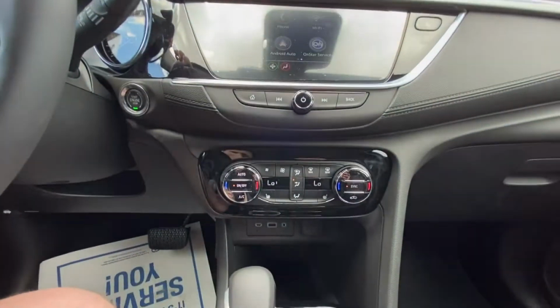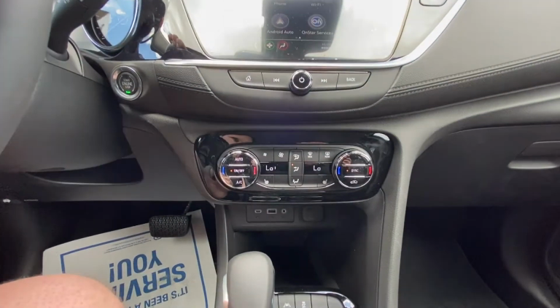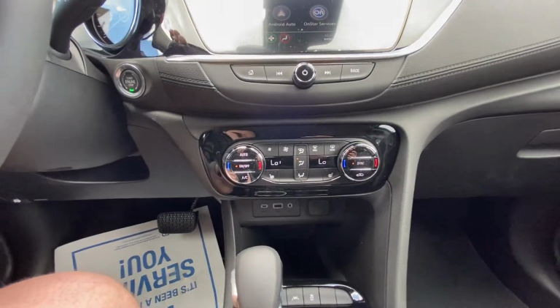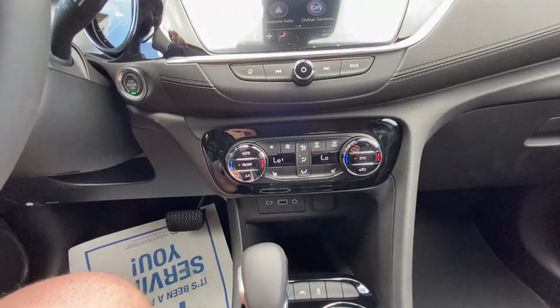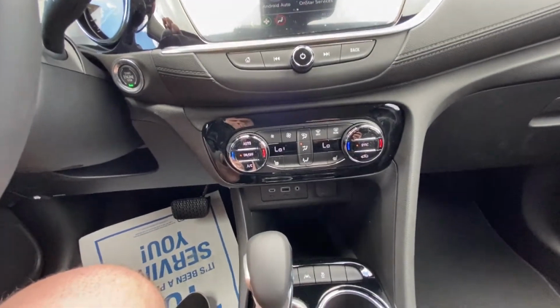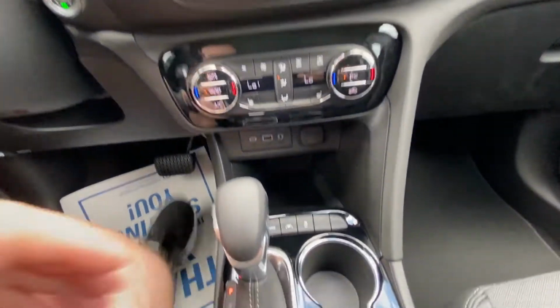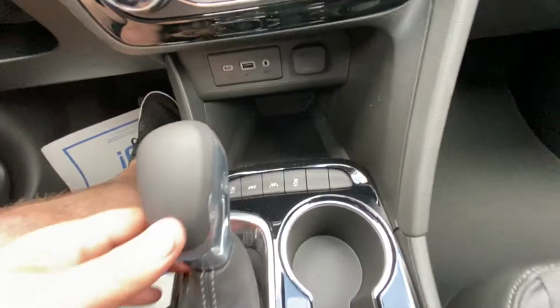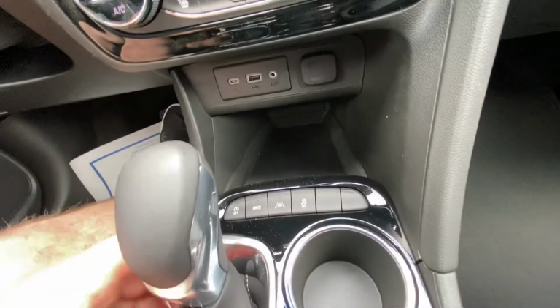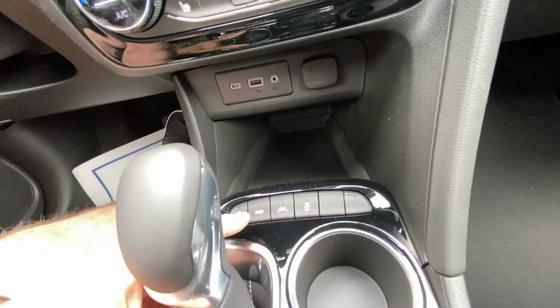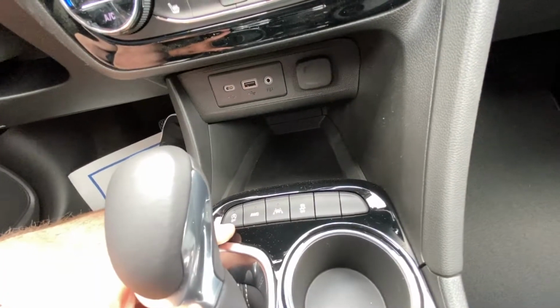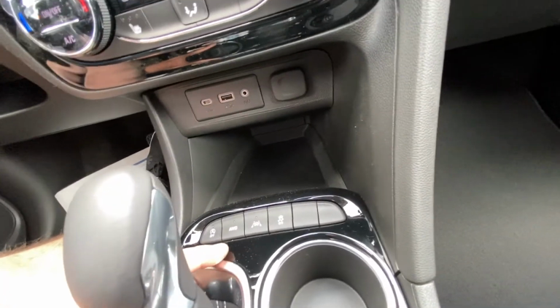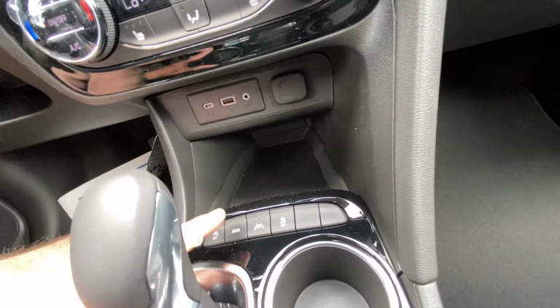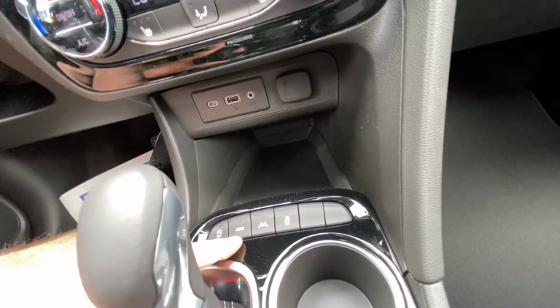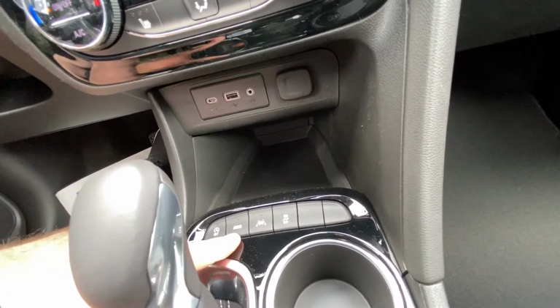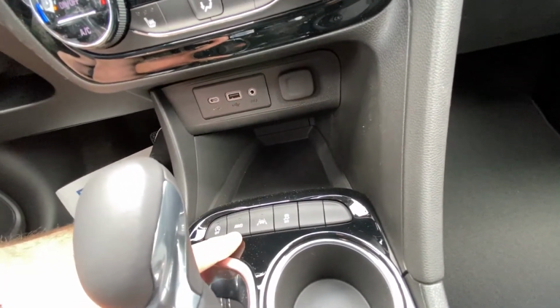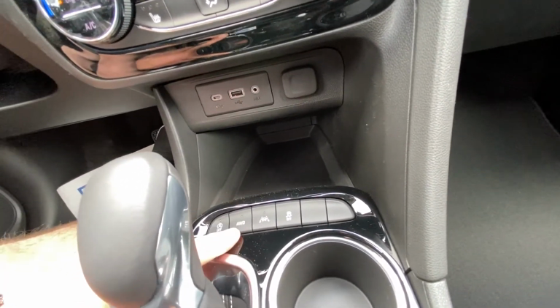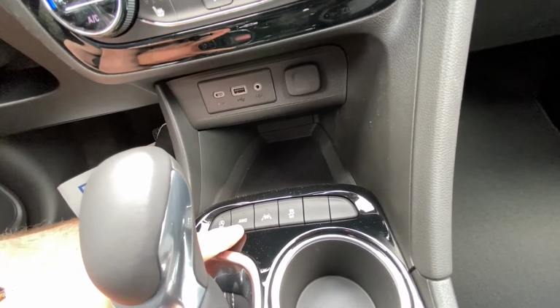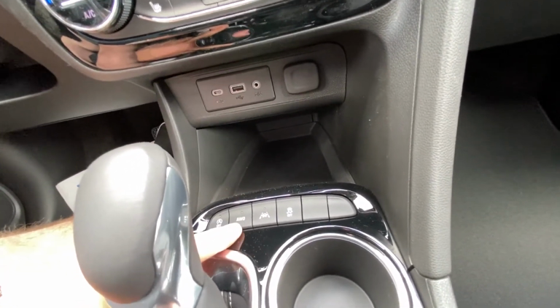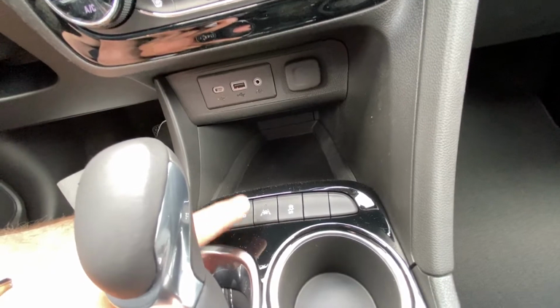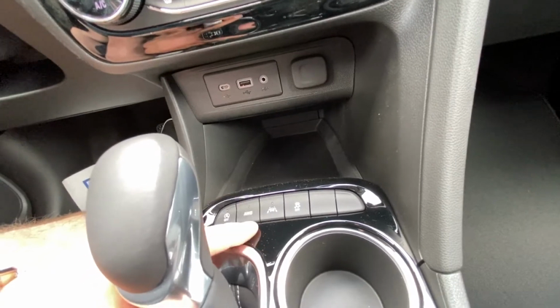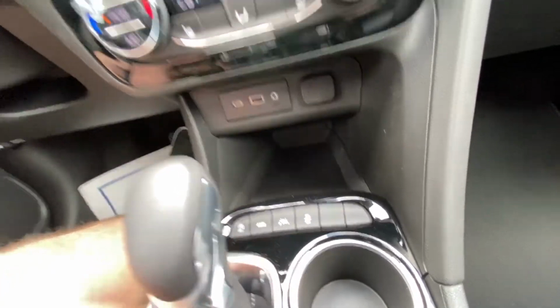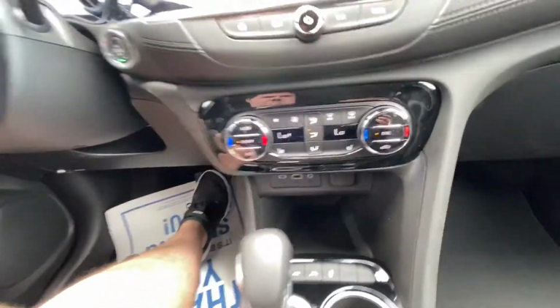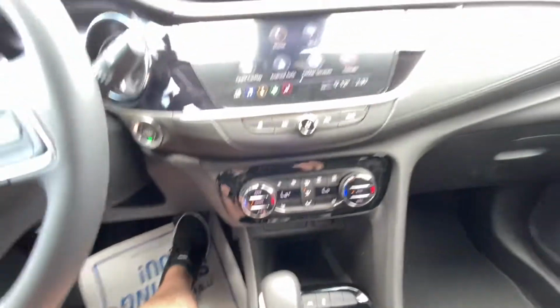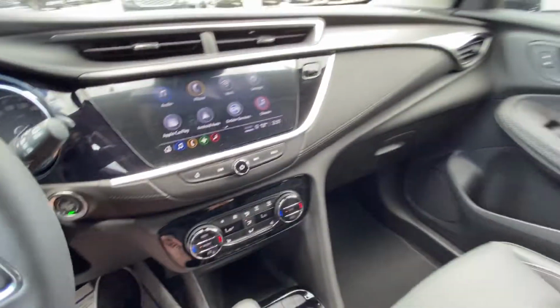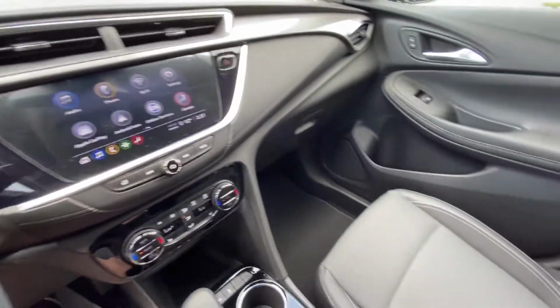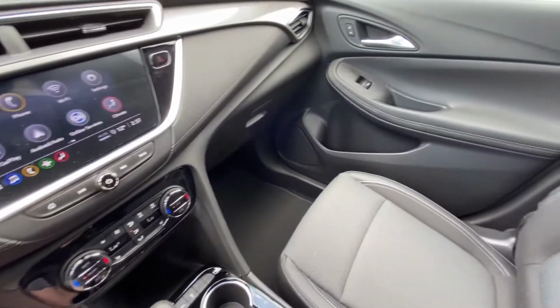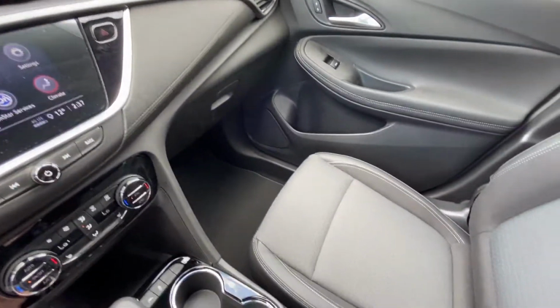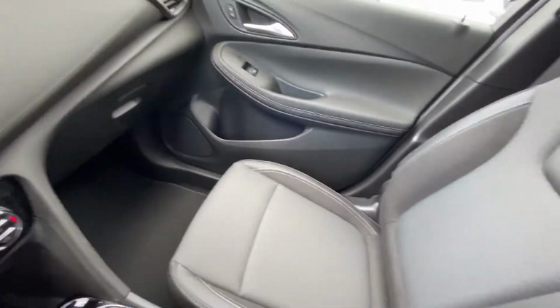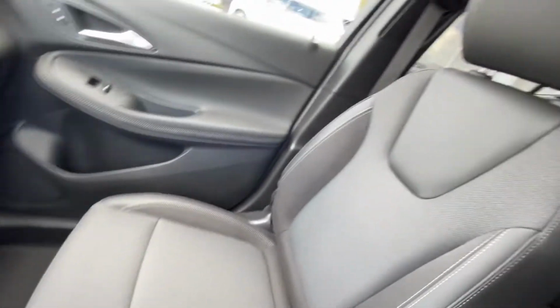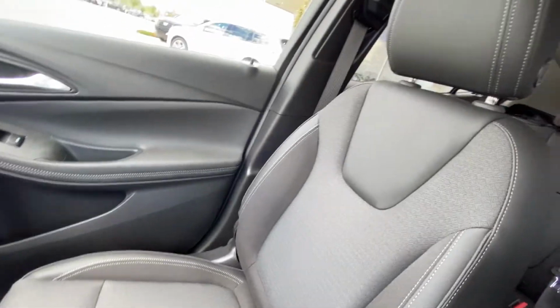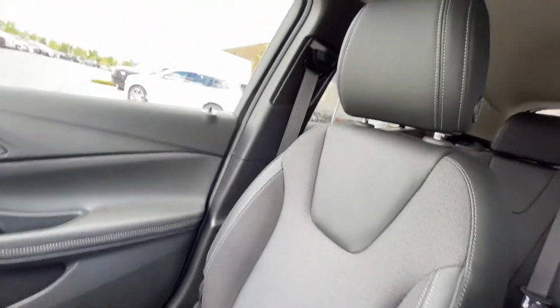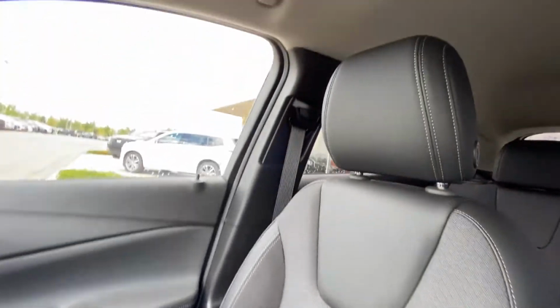Heated cloth seats up front, dual climate control. We do have auto stop-start. All-wheel drive — so the vehicle's front-wheel drive mode would not engage all-wheel drive unless needed. There's also persistent traction control, and the interior features a jet black leather and cloth leather heated seat finish.